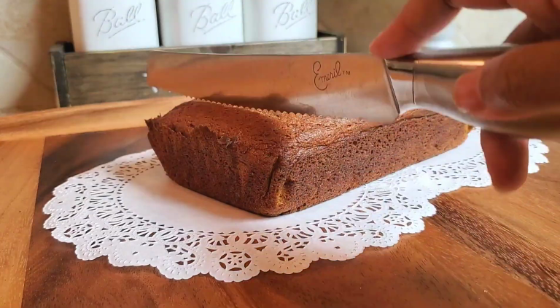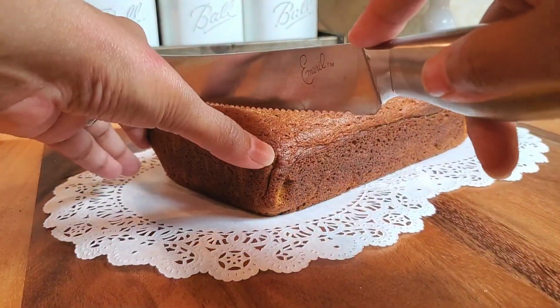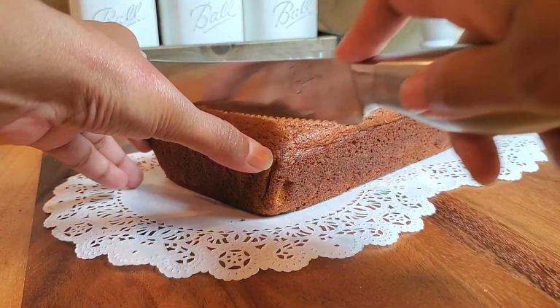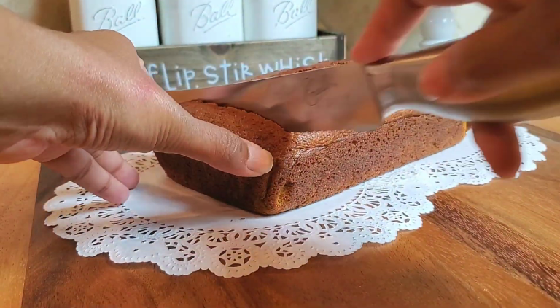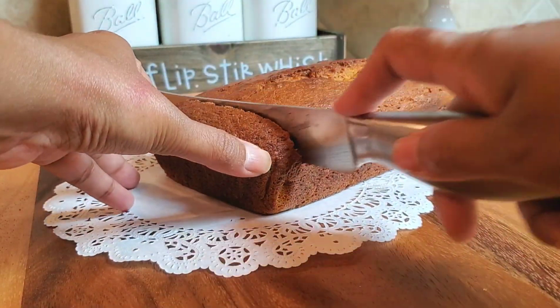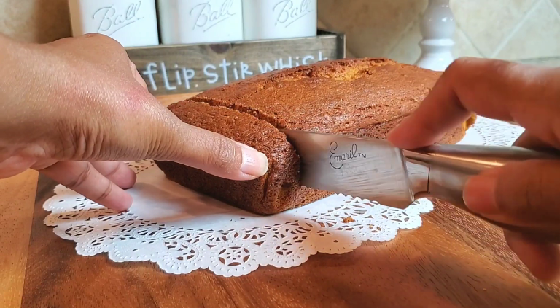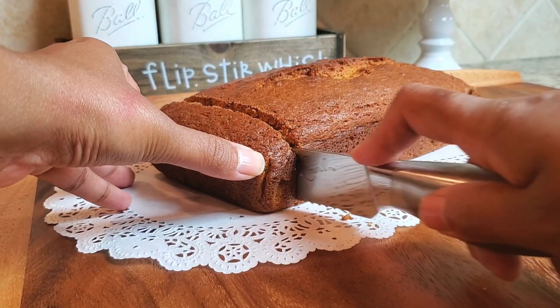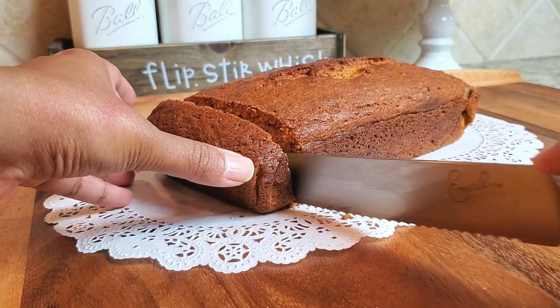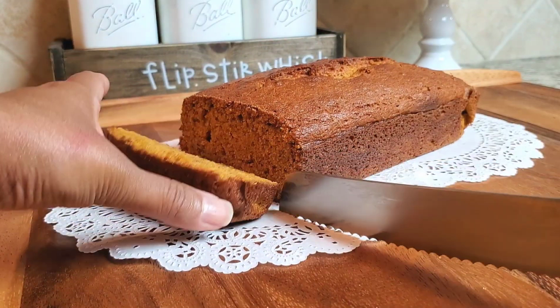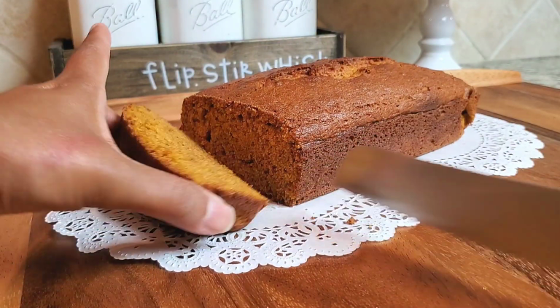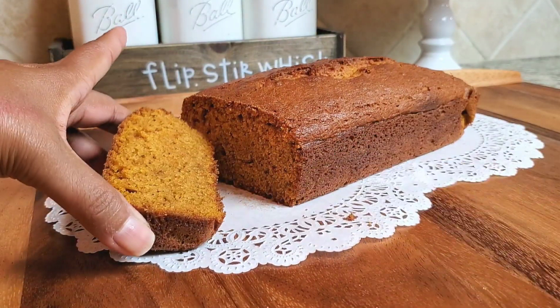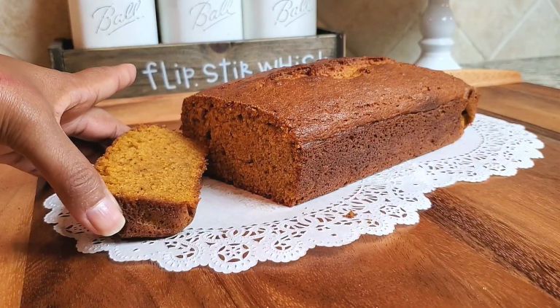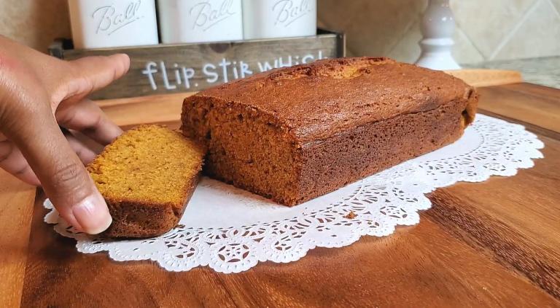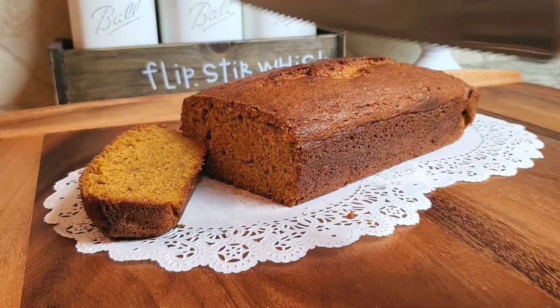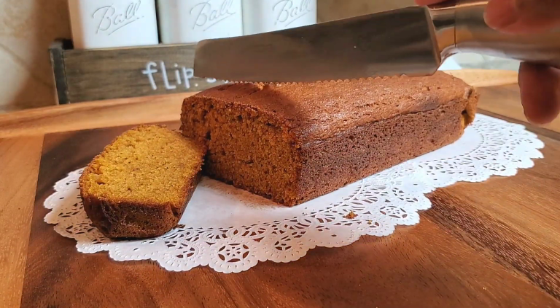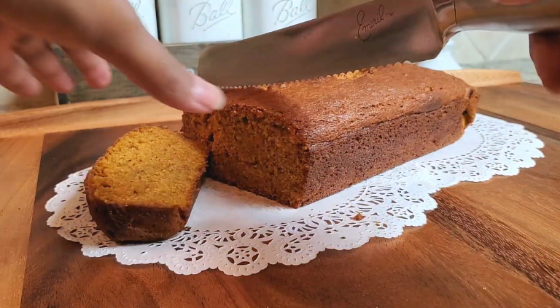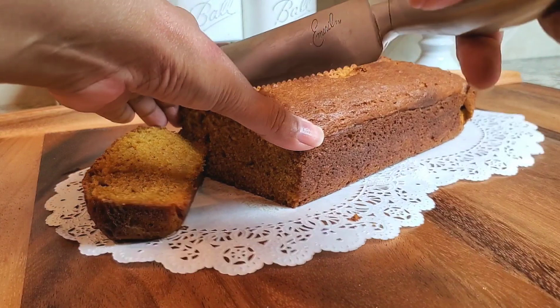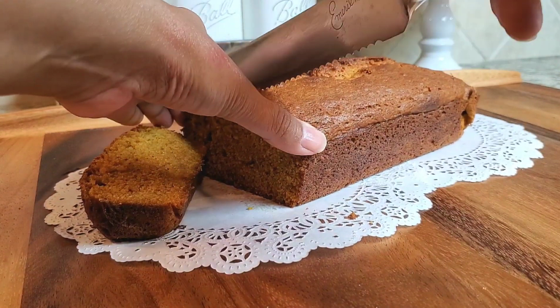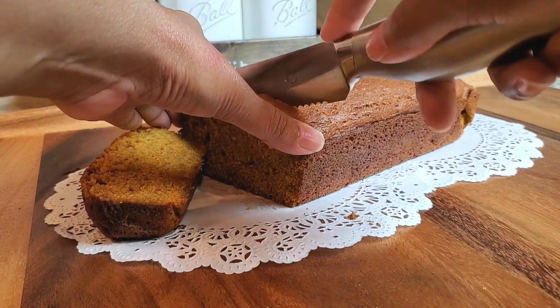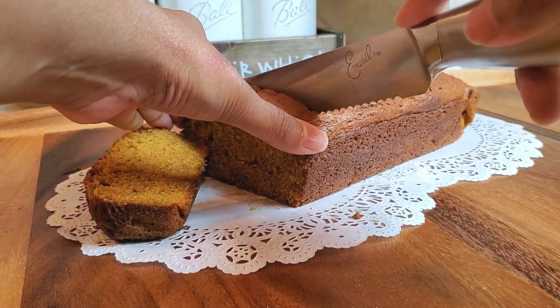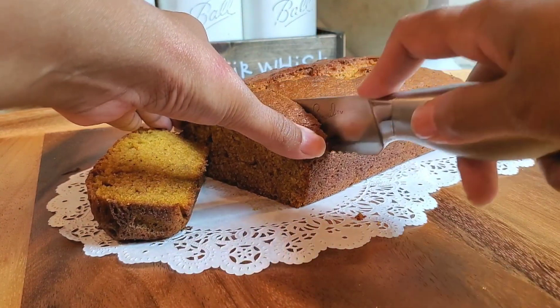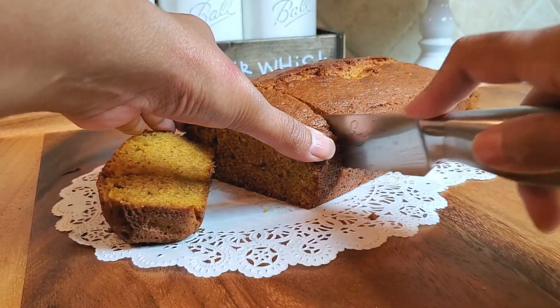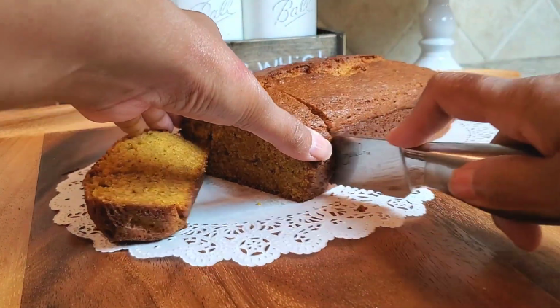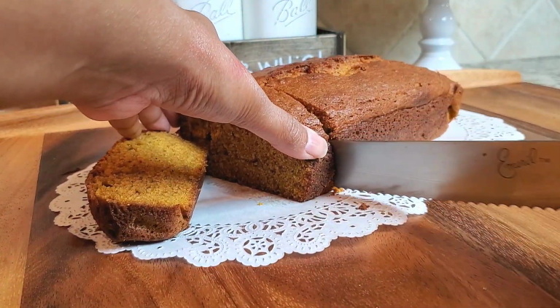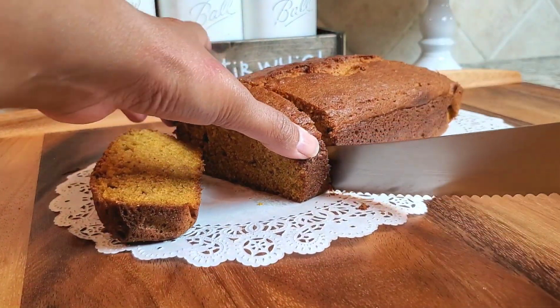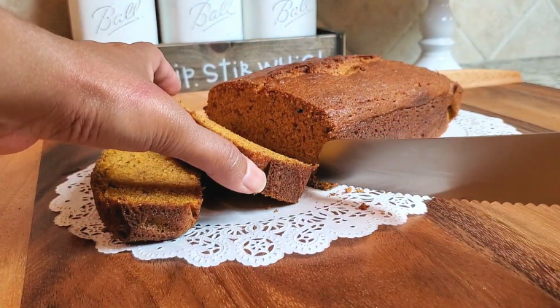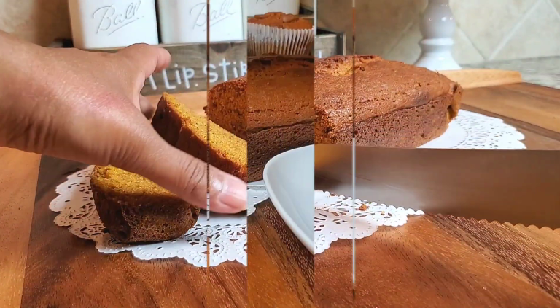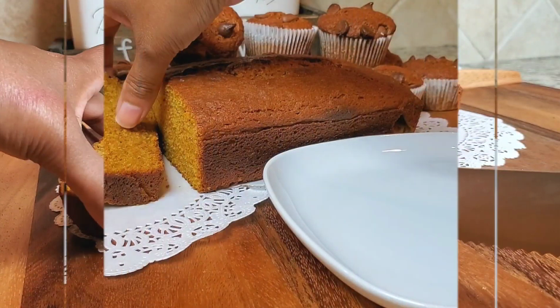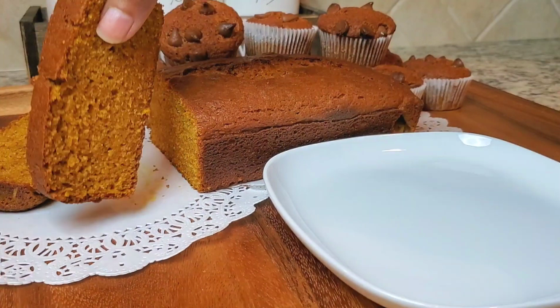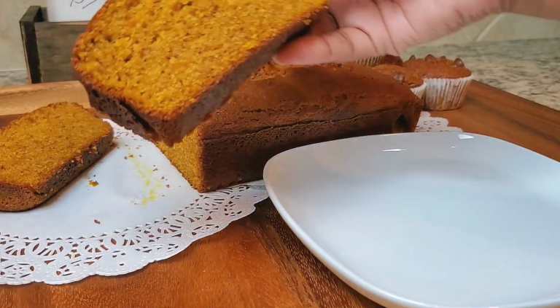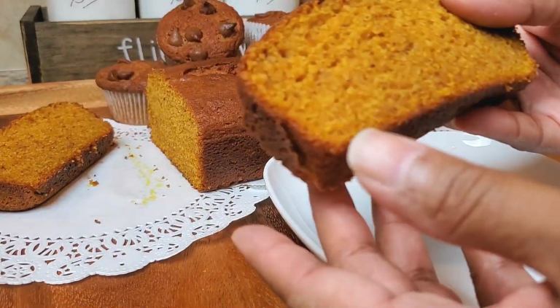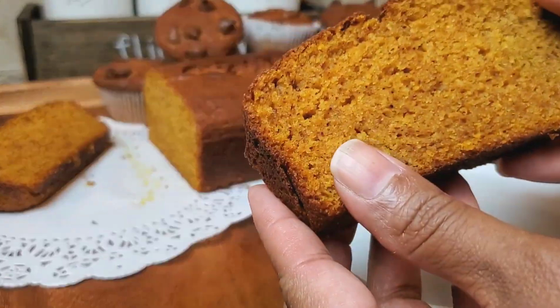So I'm going to cut into the pumpkin loaf so you can take a look and see how nice and moist this loaf came out — it's just absolutely perfect. Look at this. I wish you could smell my house right now. It smells like pumpkin spice.